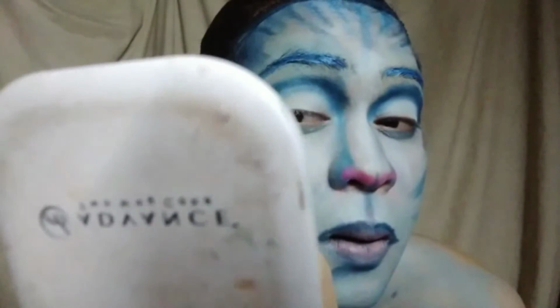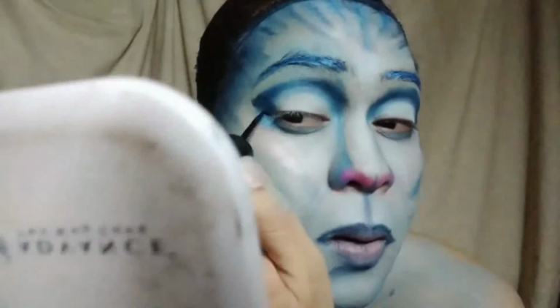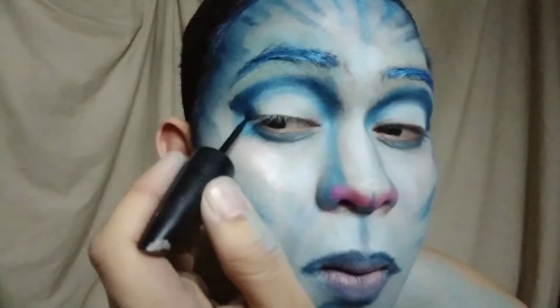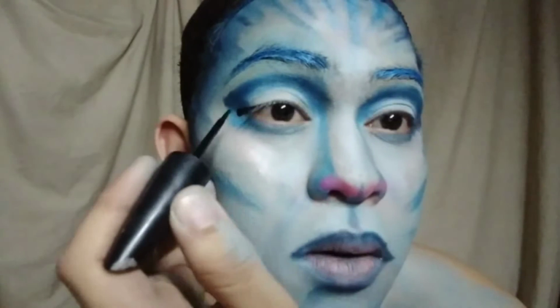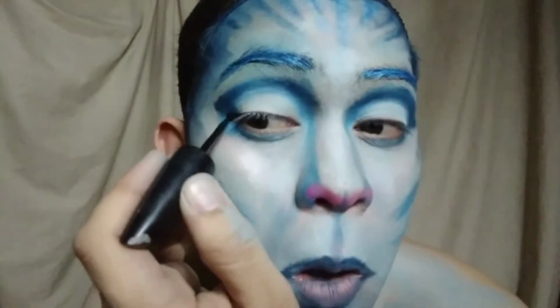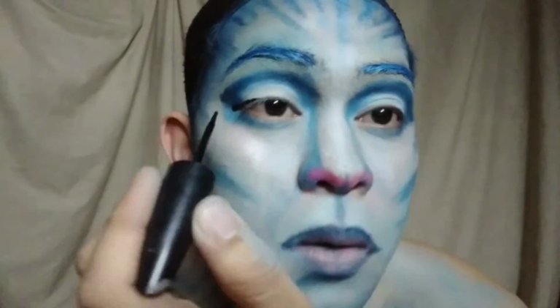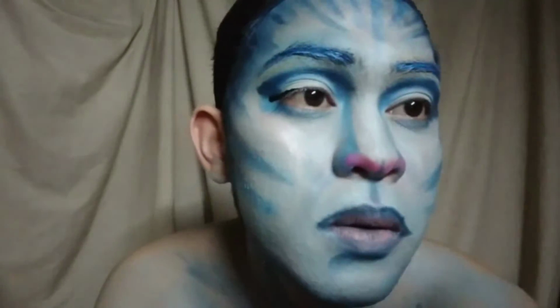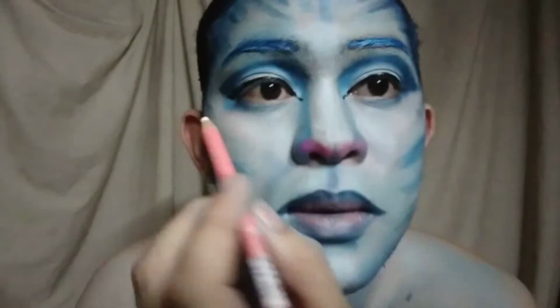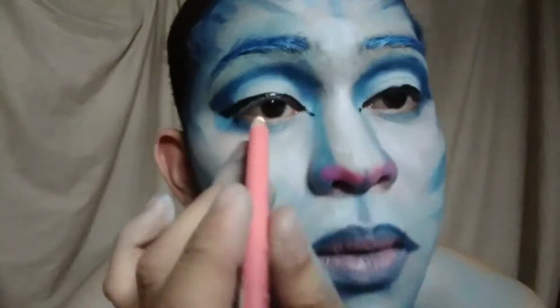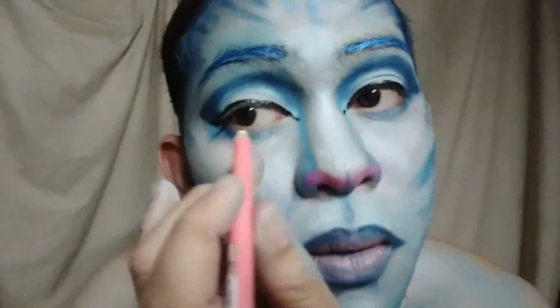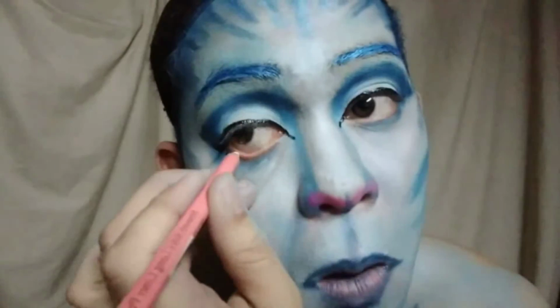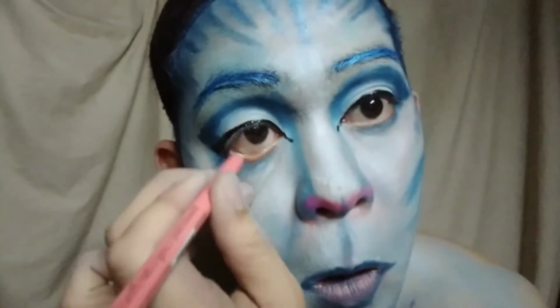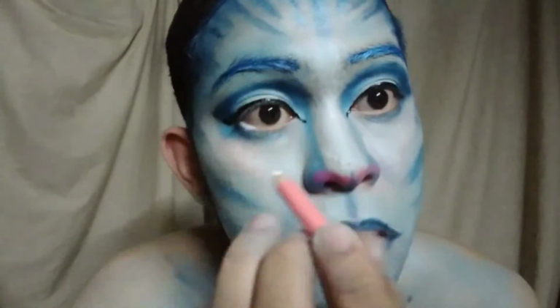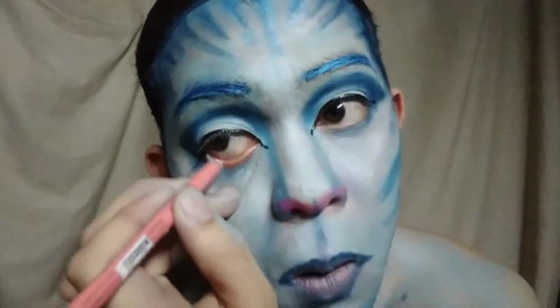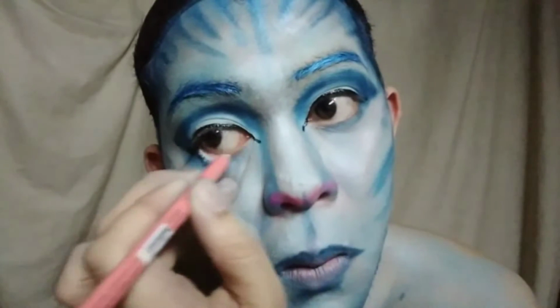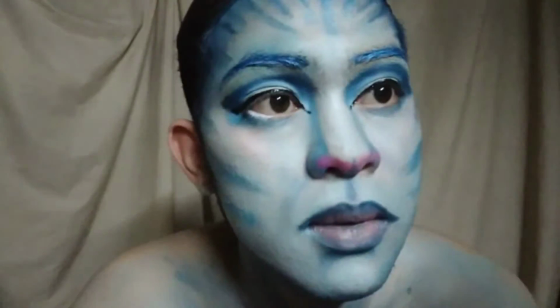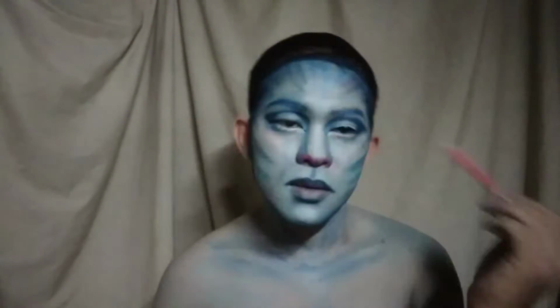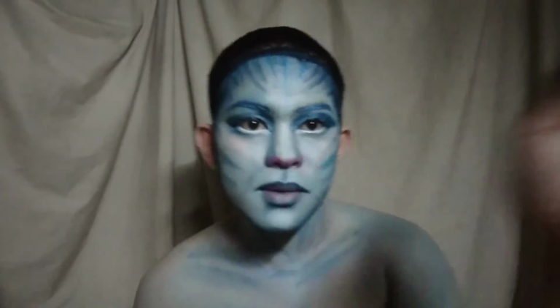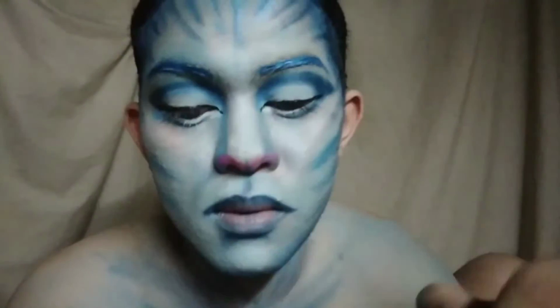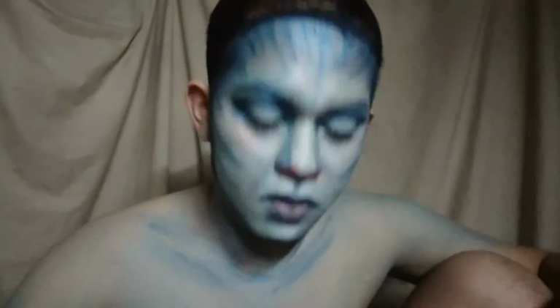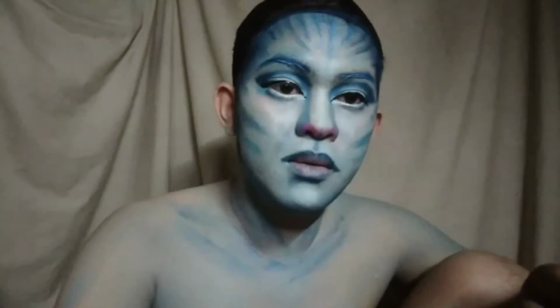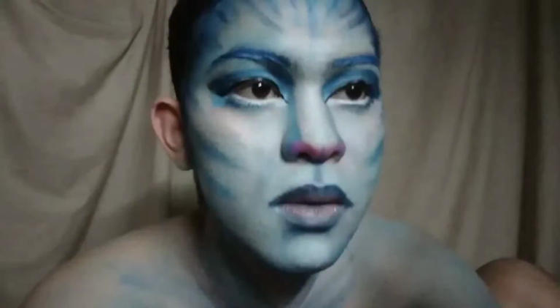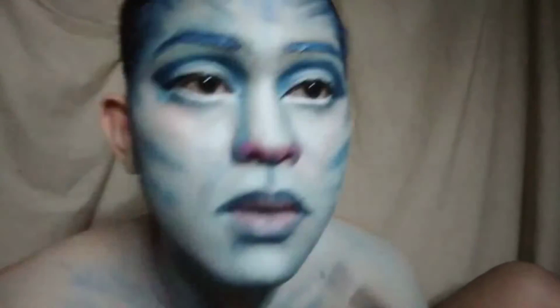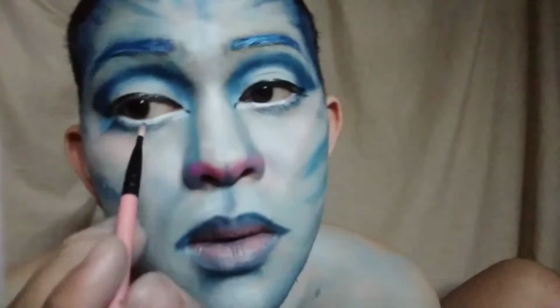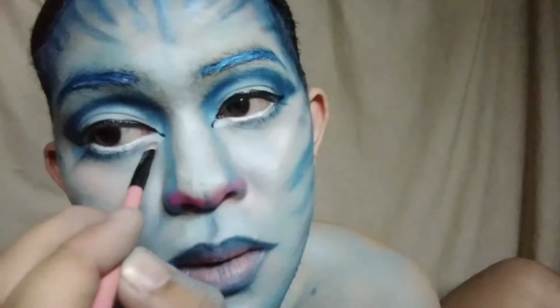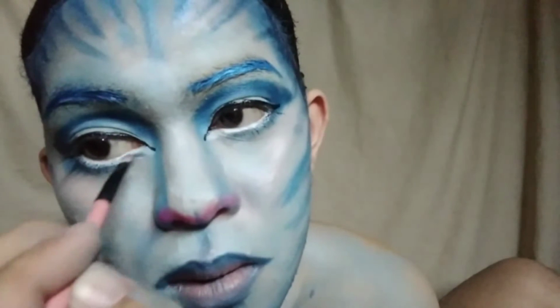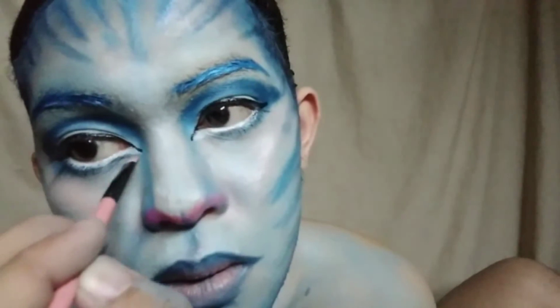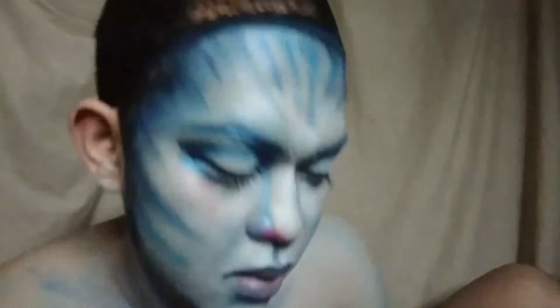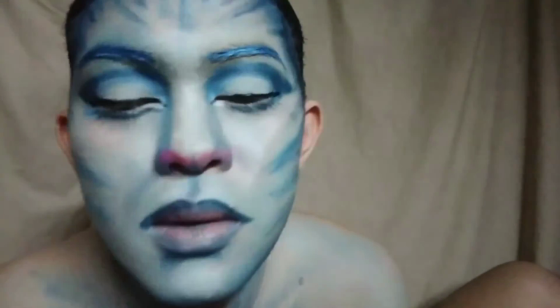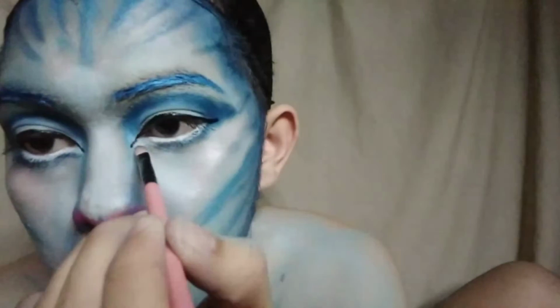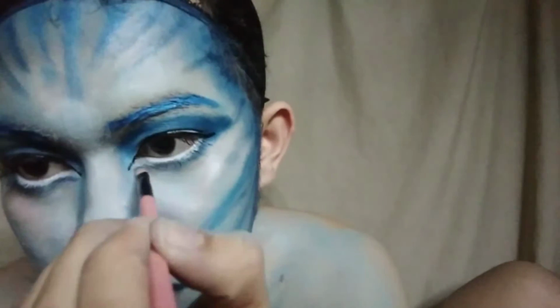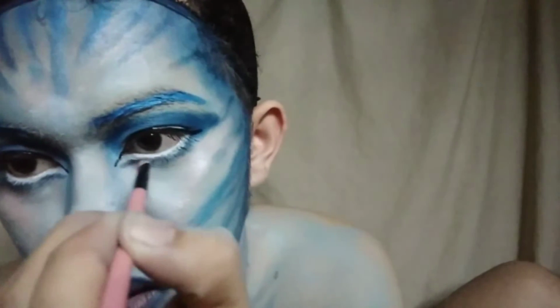Maglalagay din tayo ng black eyeliner para magkabuhay ang ating mata. Next ay white eyeliner sa ating waterline. Using angle brush, mag-add lang tayo ng details sa ating under eye.